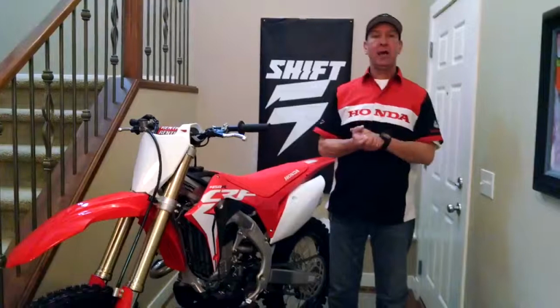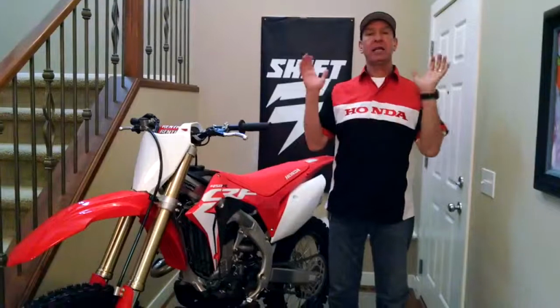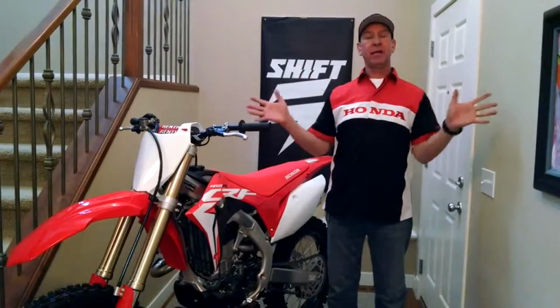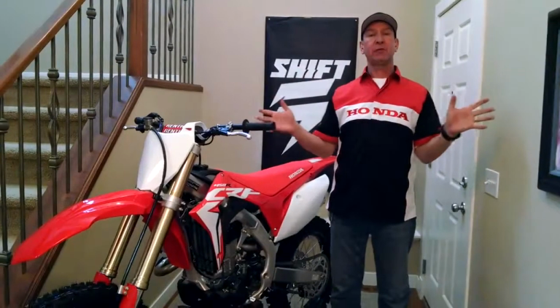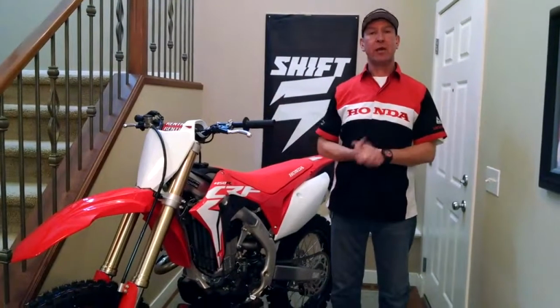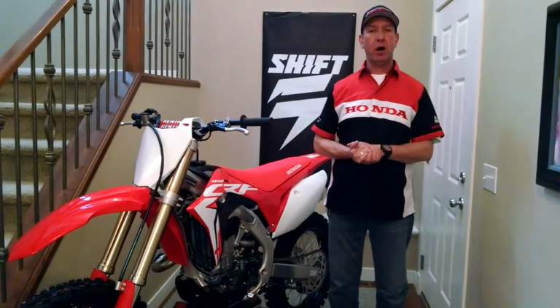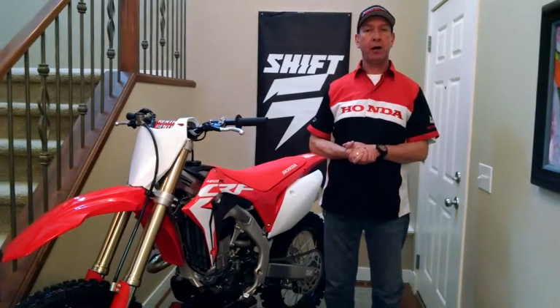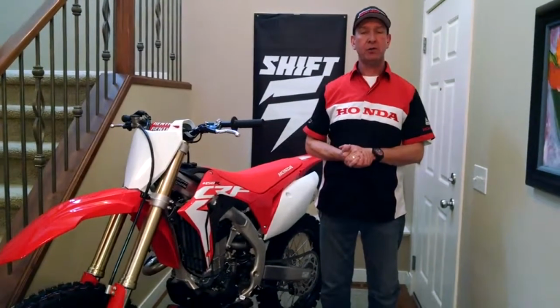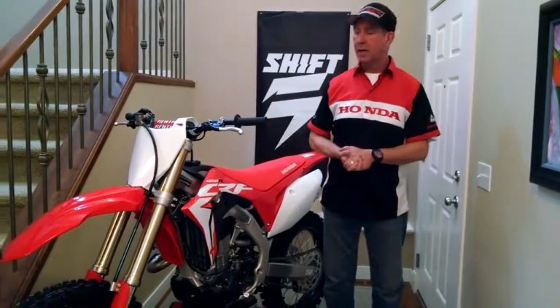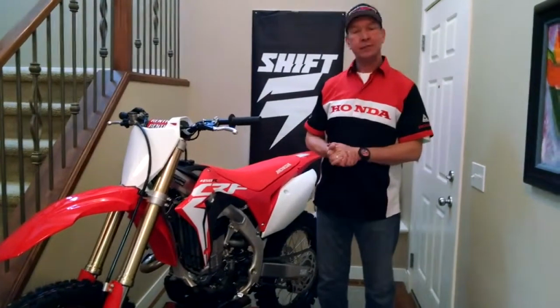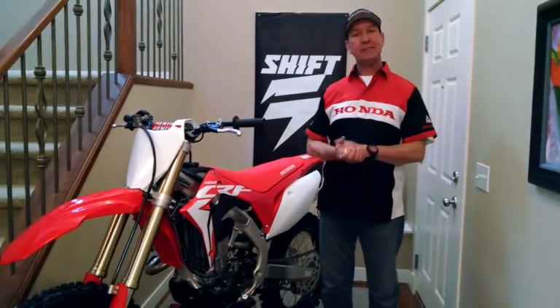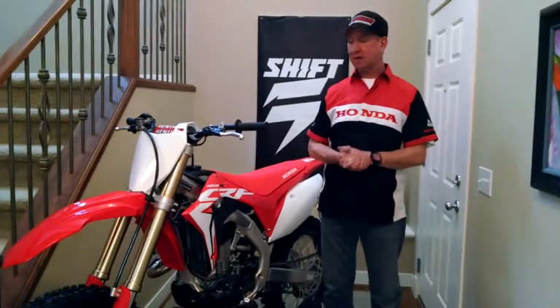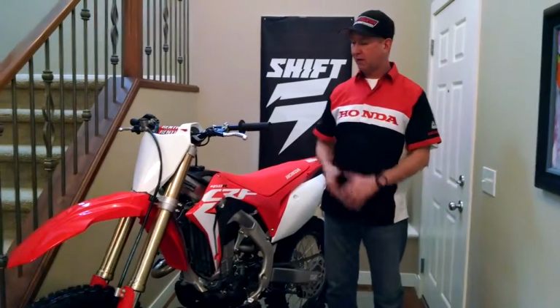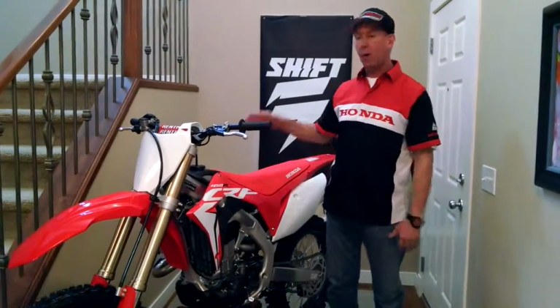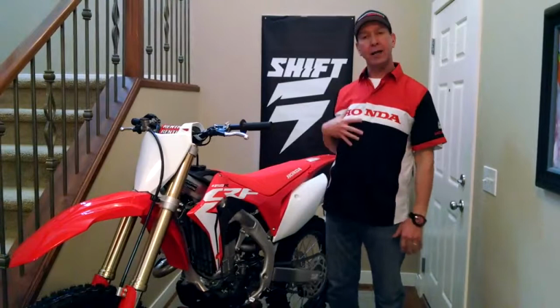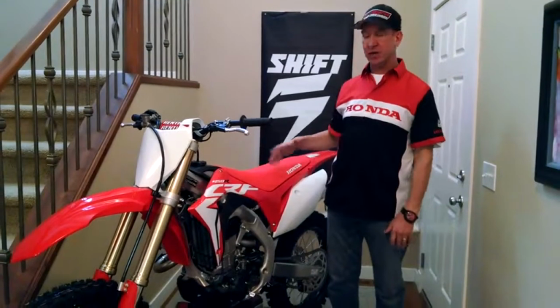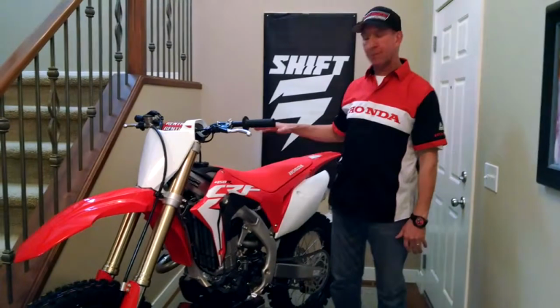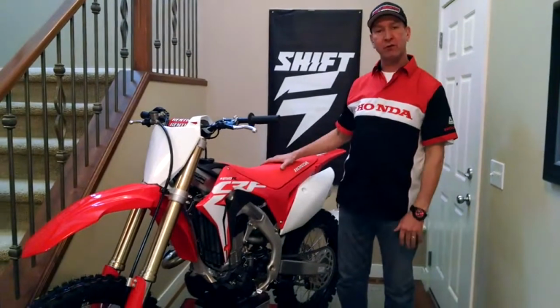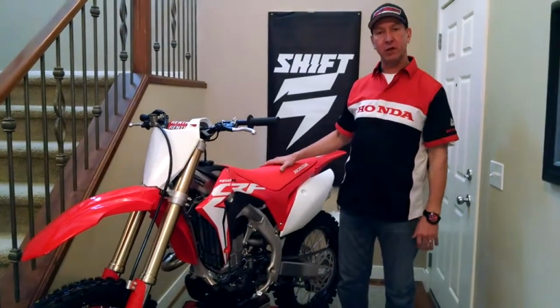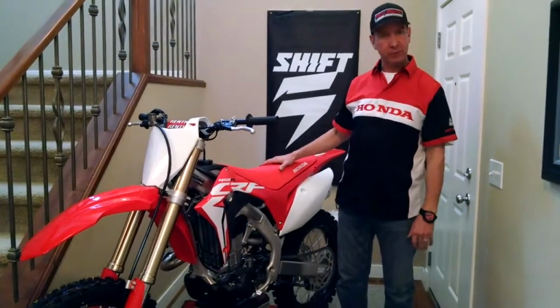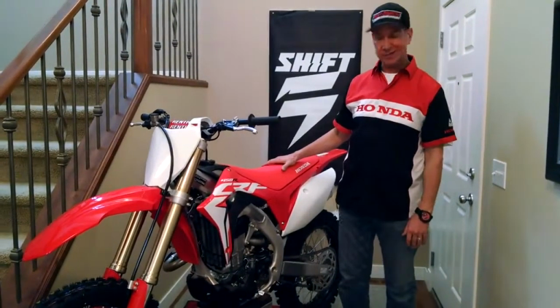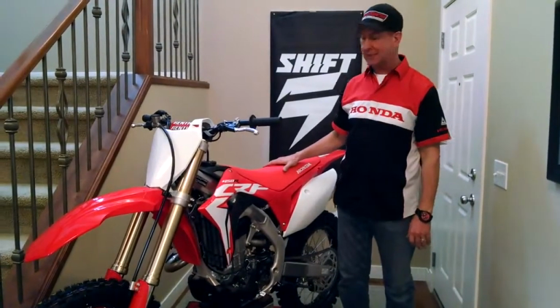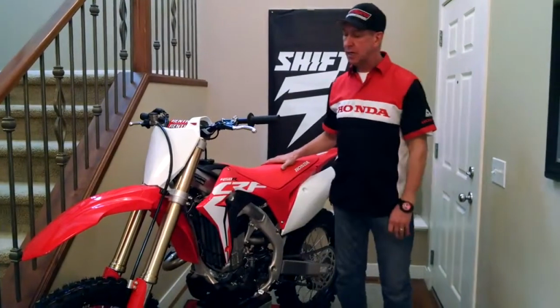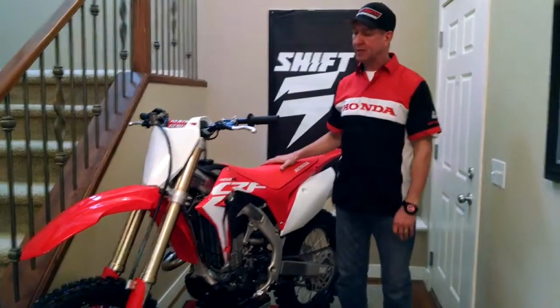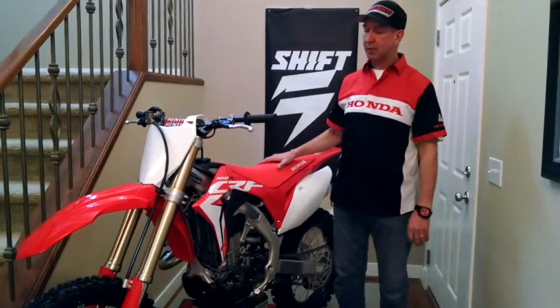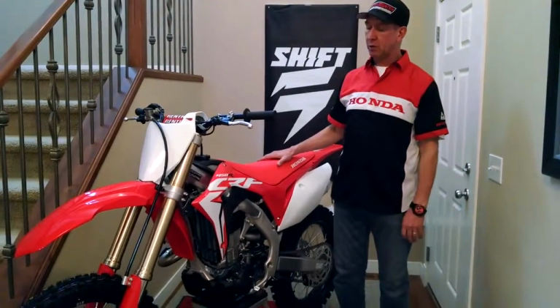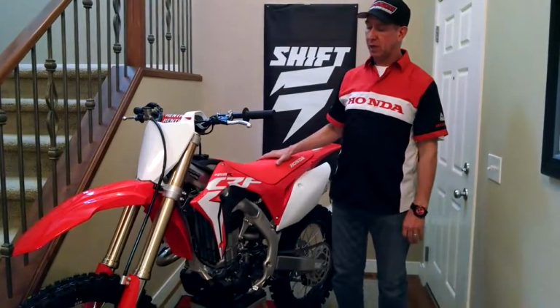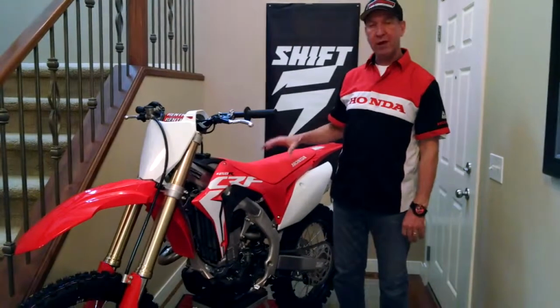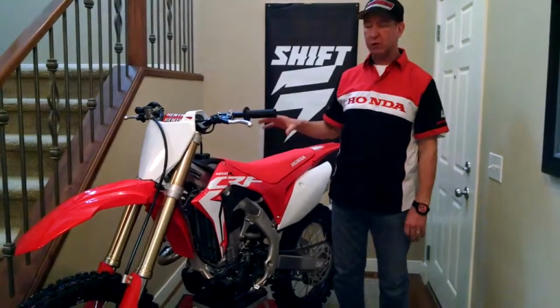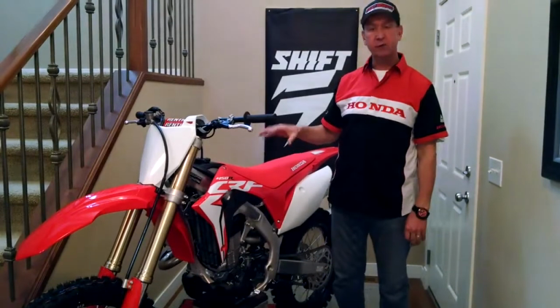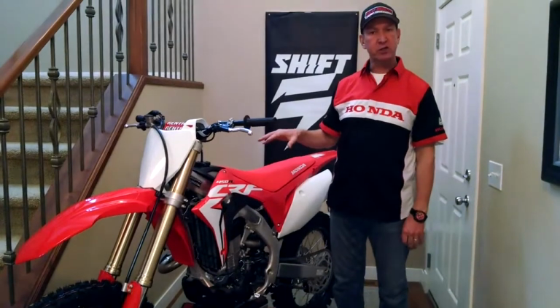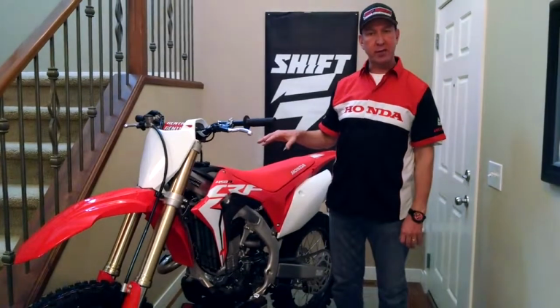Hey everybody, it's Blaine here from Rocky Mountain Honda Powerhouse. On today's segment of how I like to race prep my 450R for the racing season, I'm going to talk about radiator louver screens.